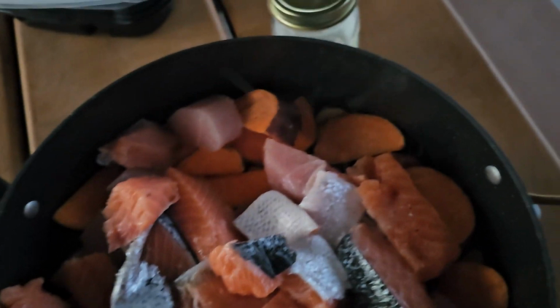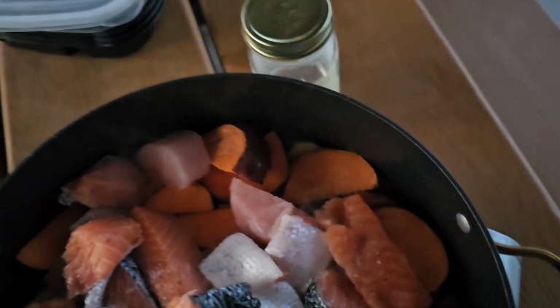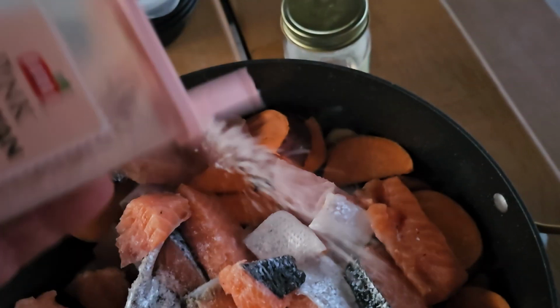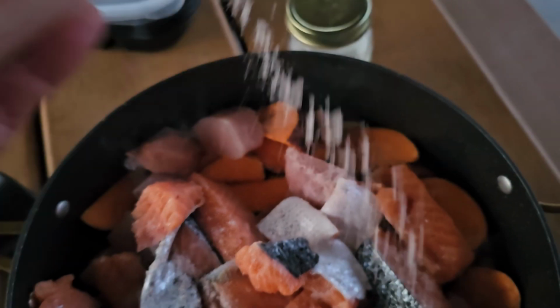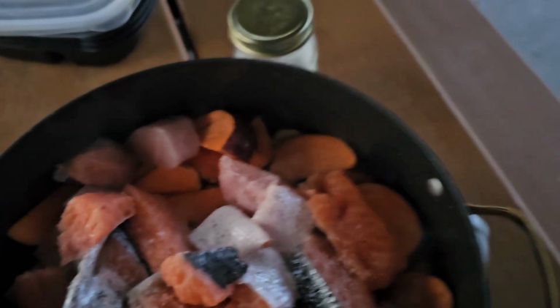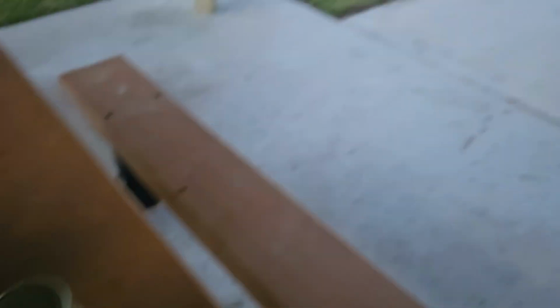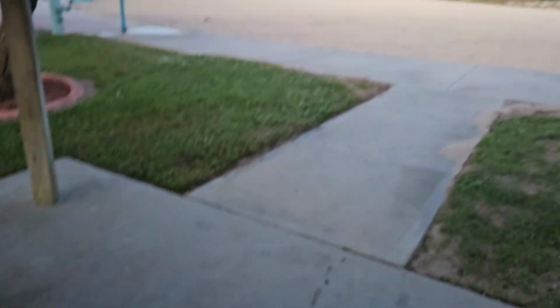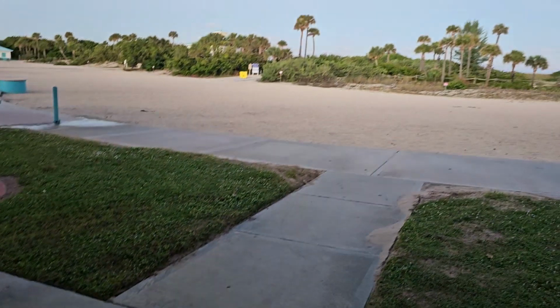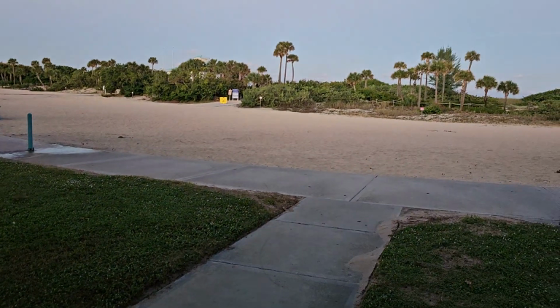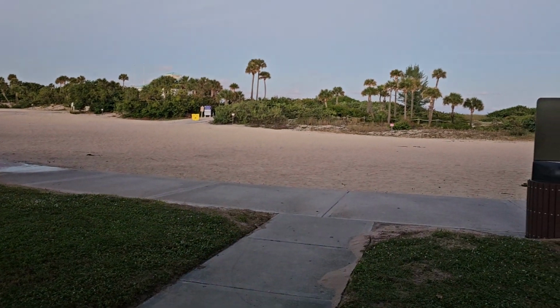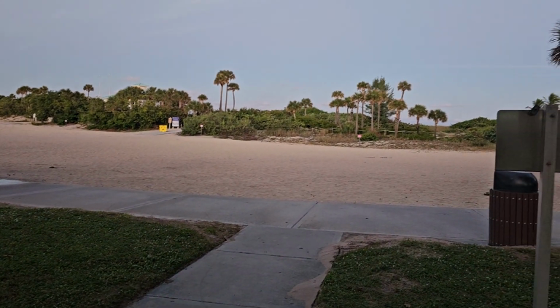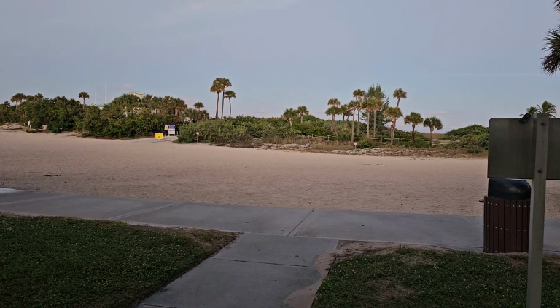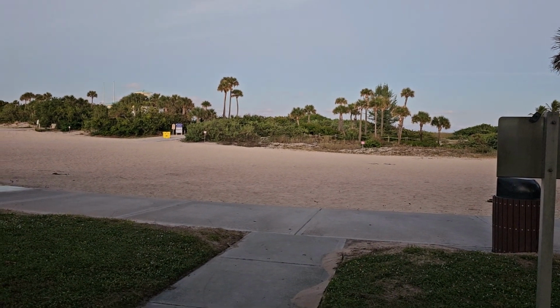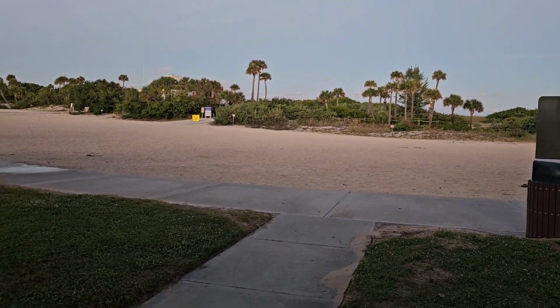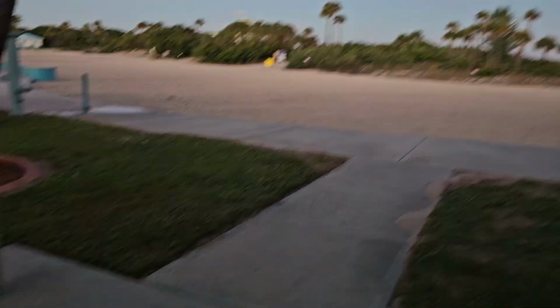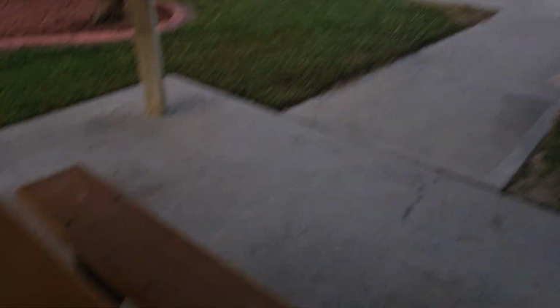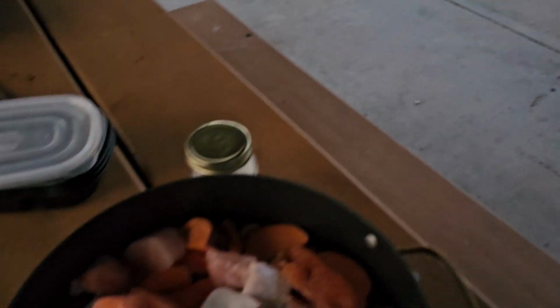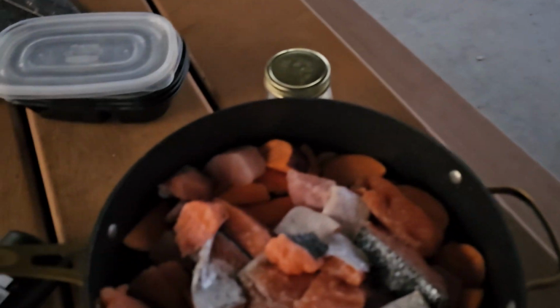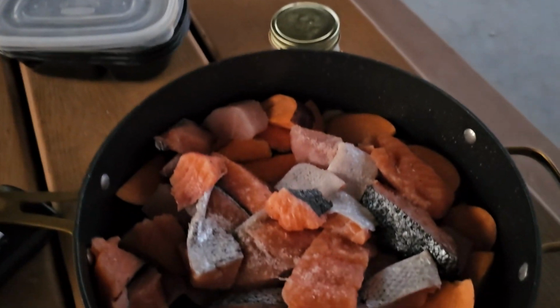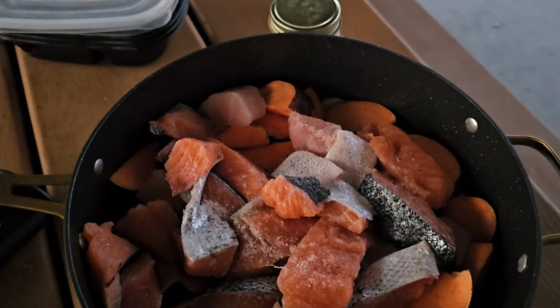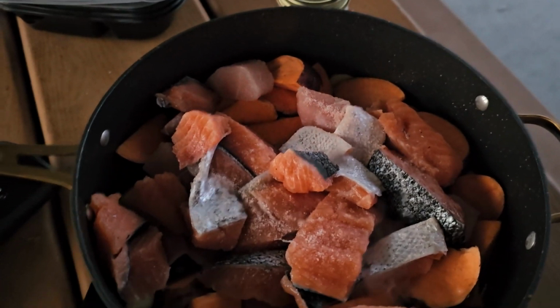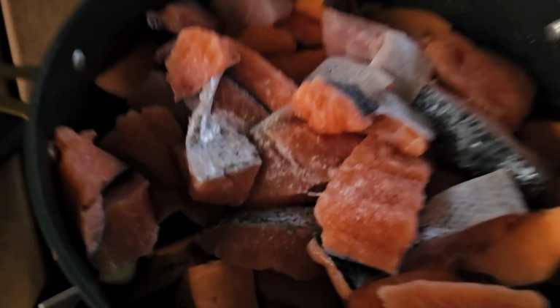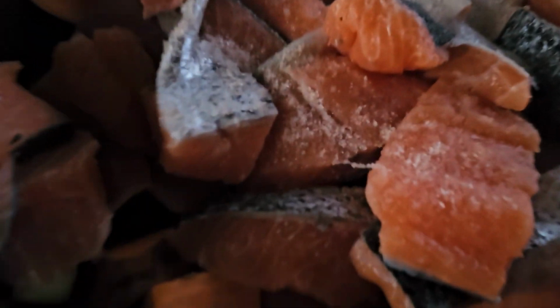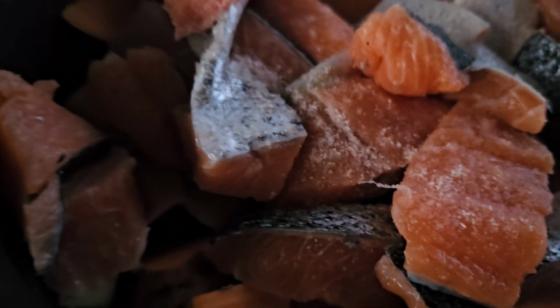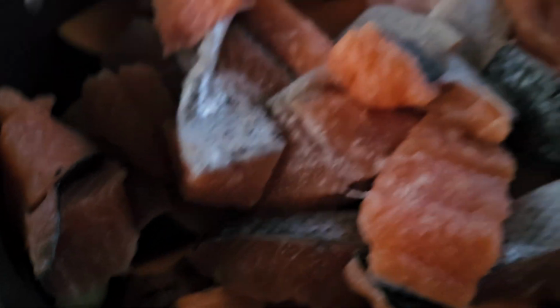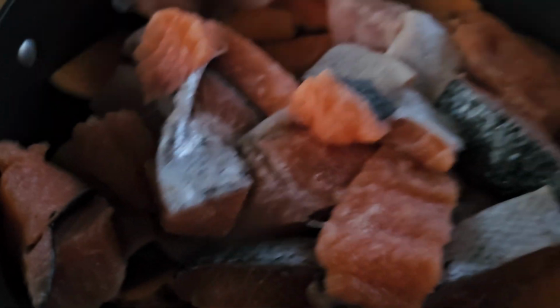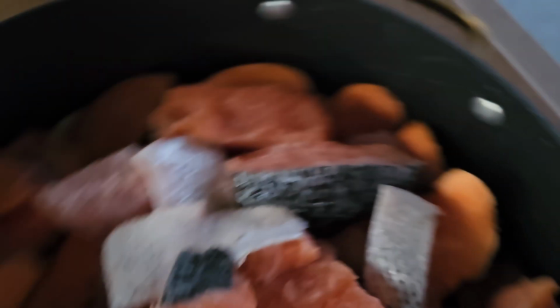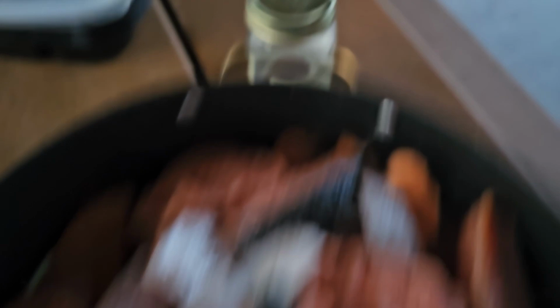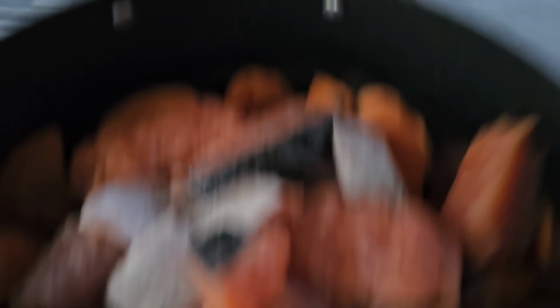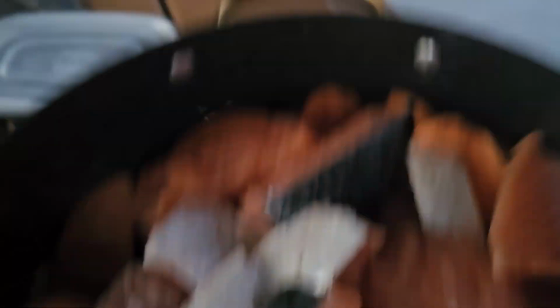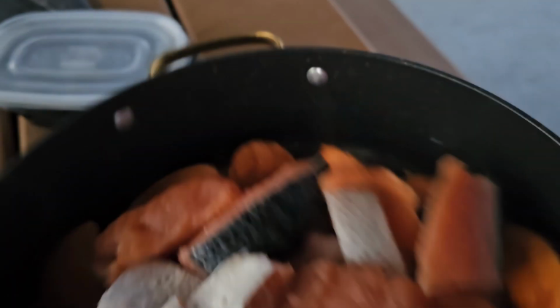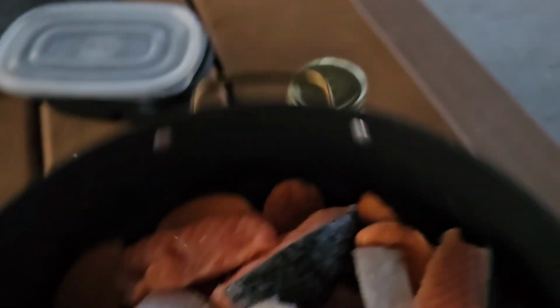And we're cooking right on the beach. The beach is right over there. Cooking on the road.